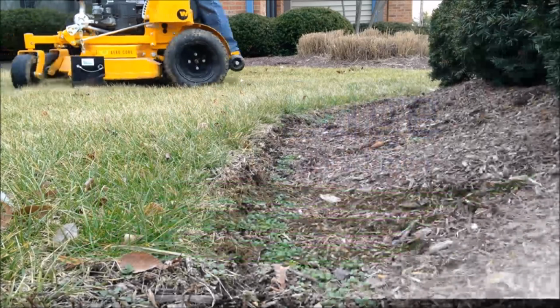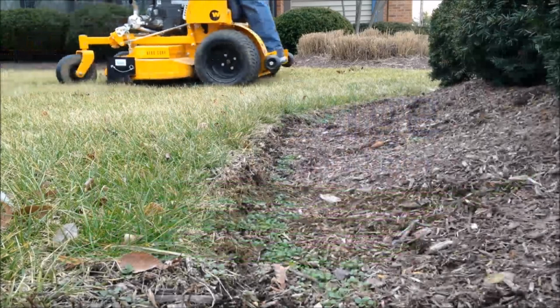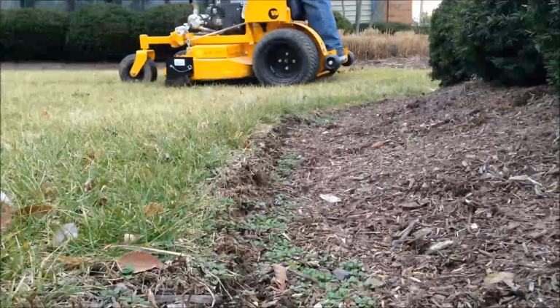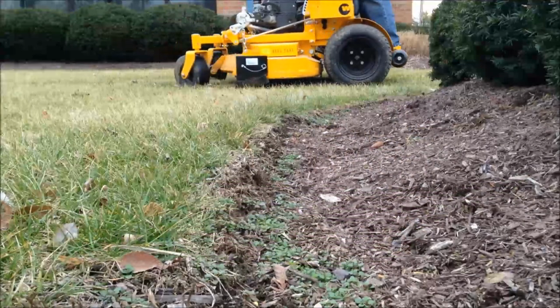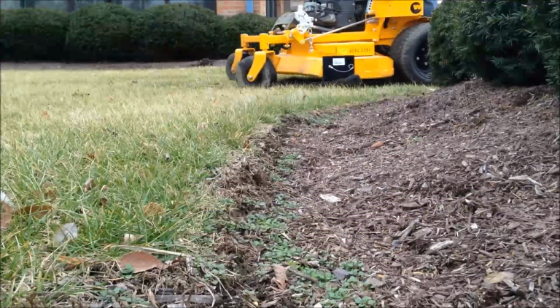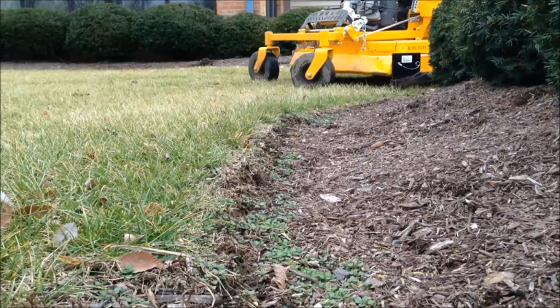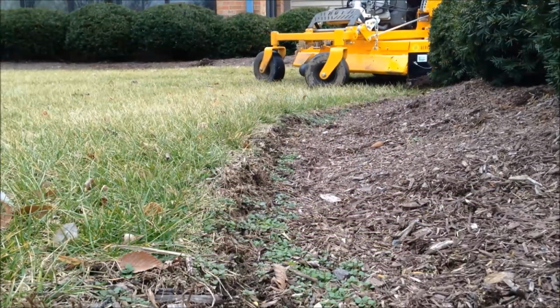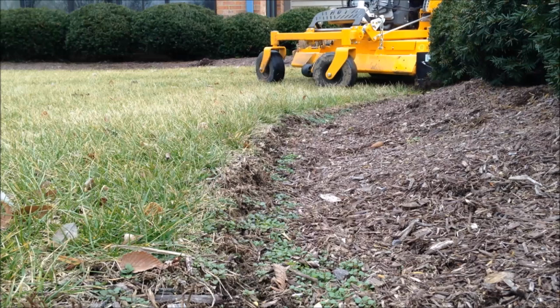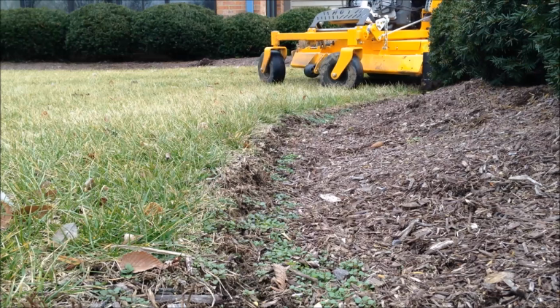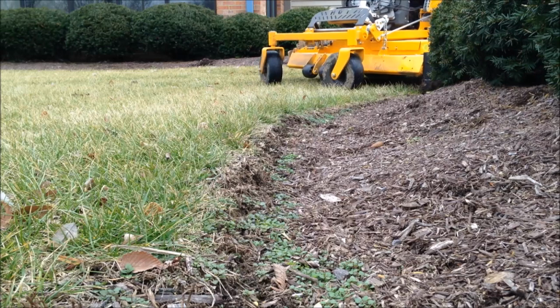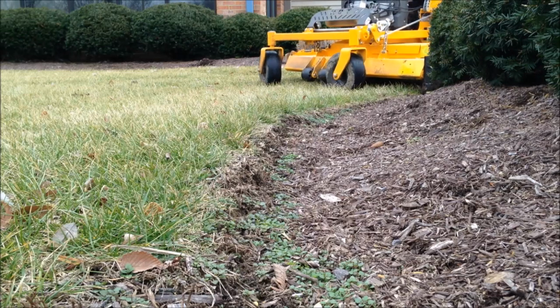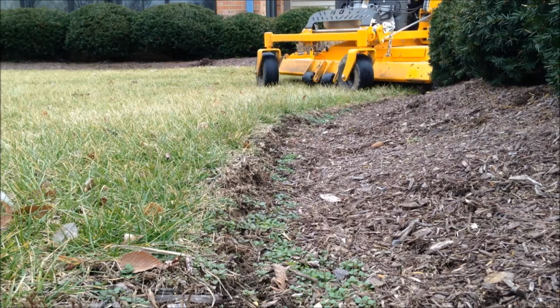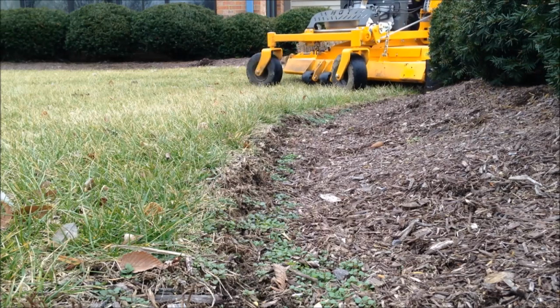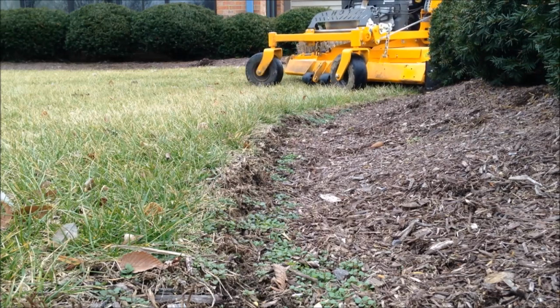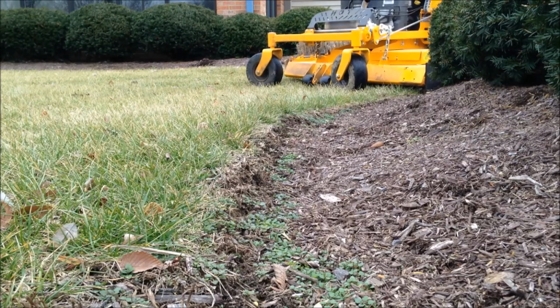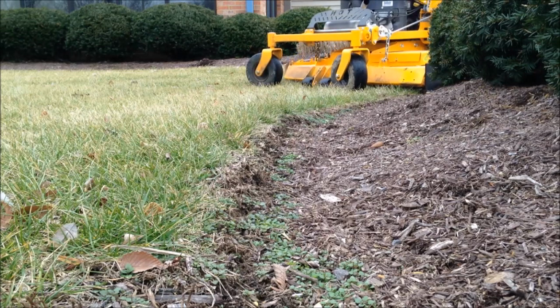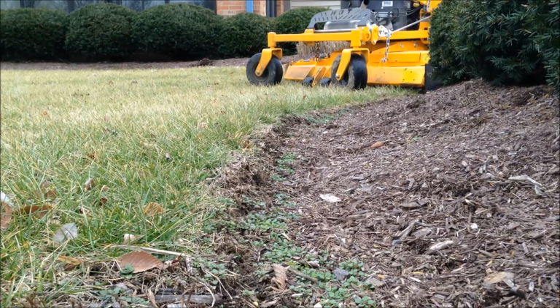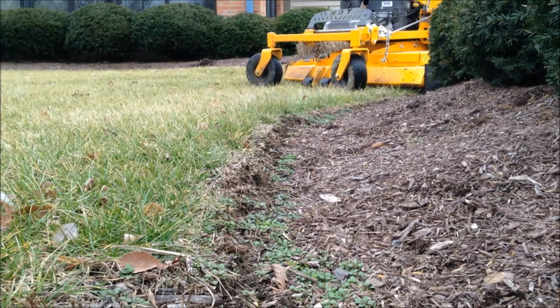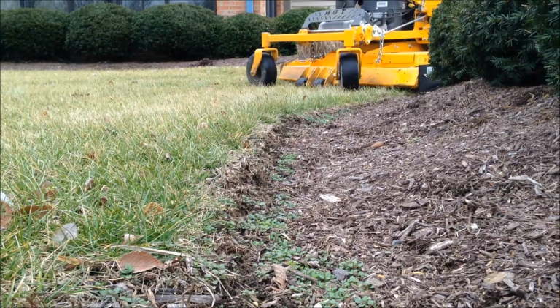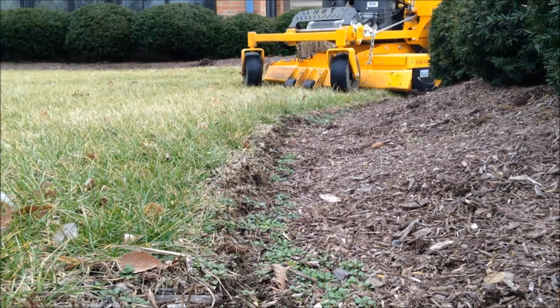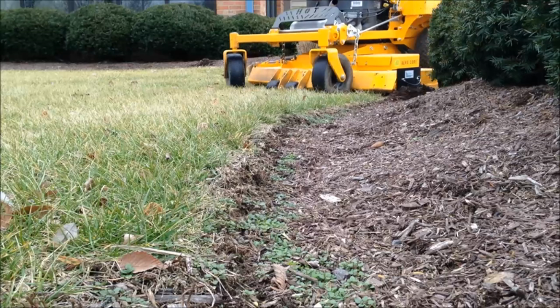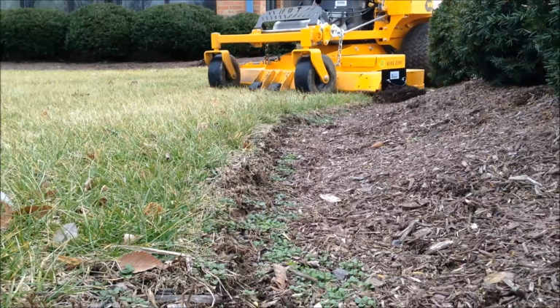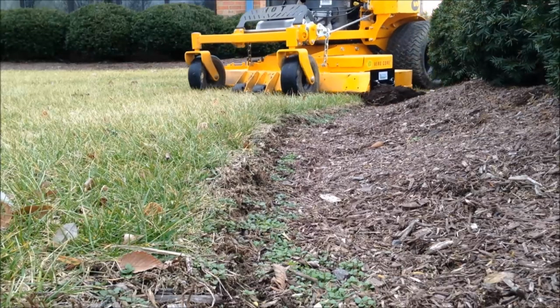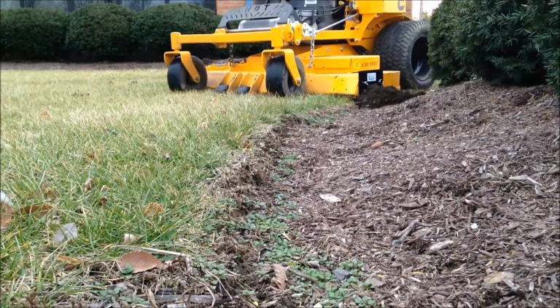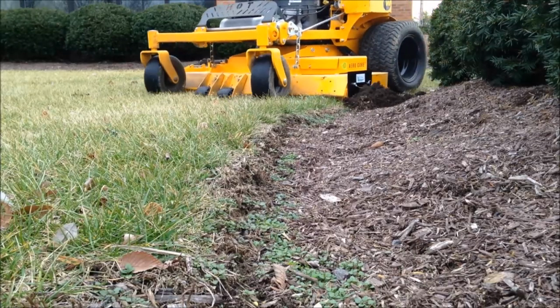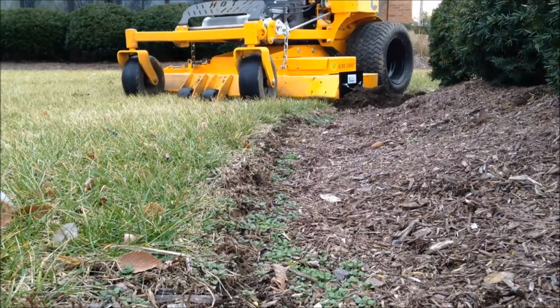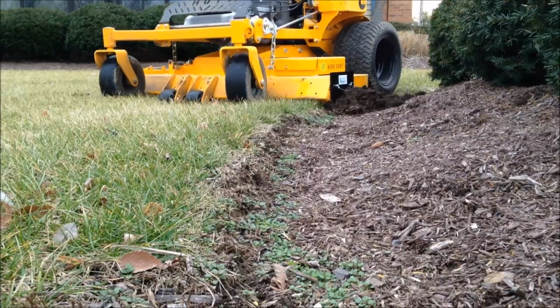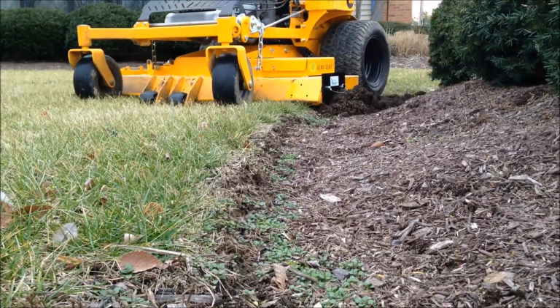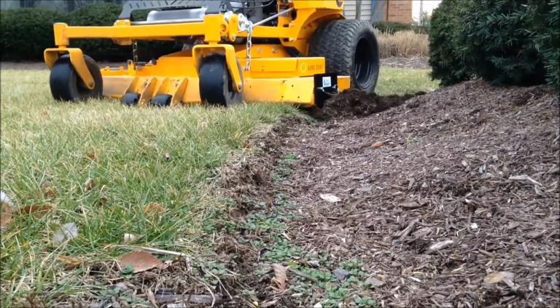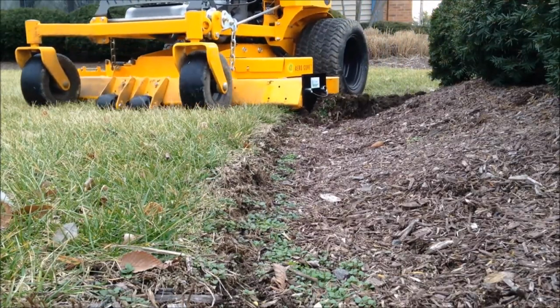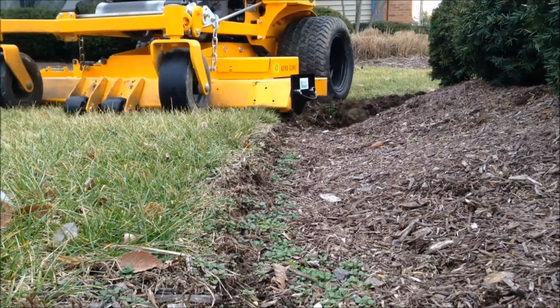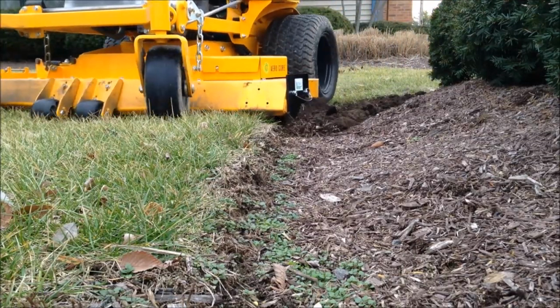The Easy Edge Bed Redefiner attaches to your commercial mower for fast and easy edging of landscape beds. The innovative design cuts an edge while pushing away the dirt and mulch.